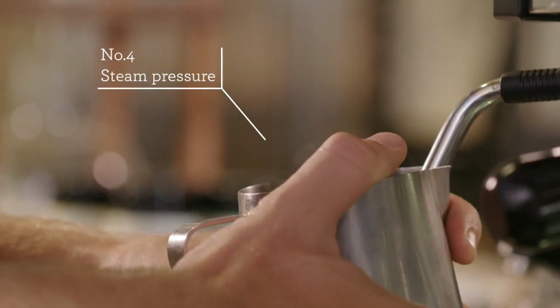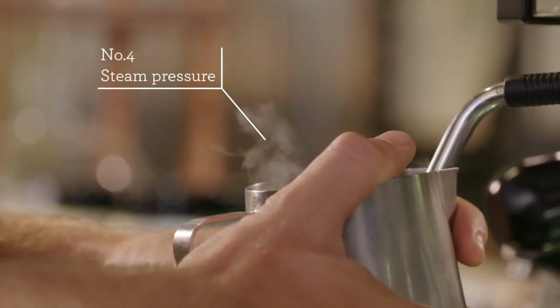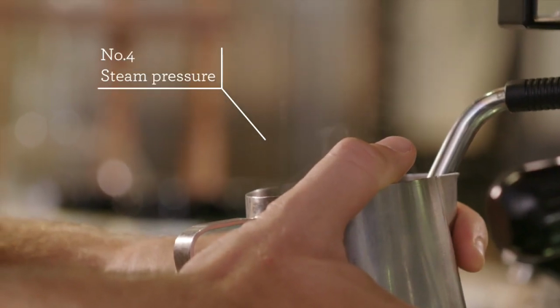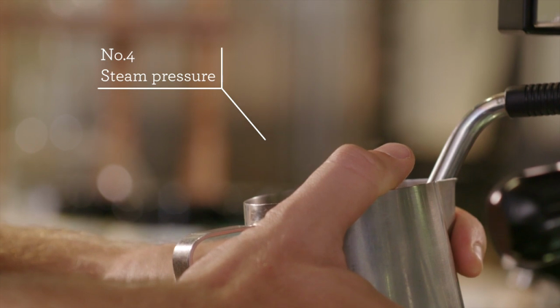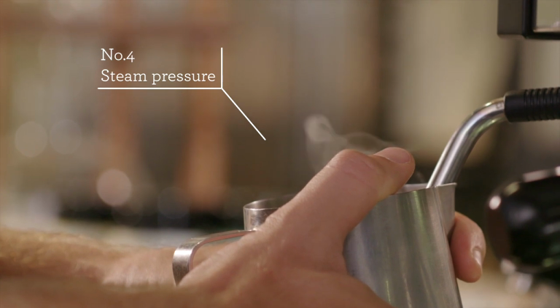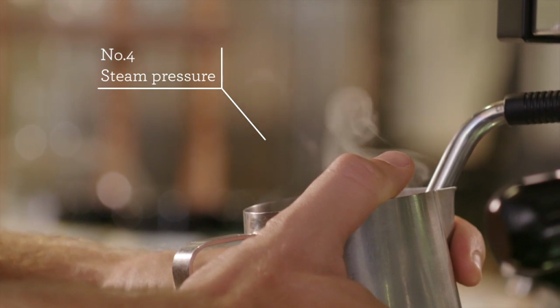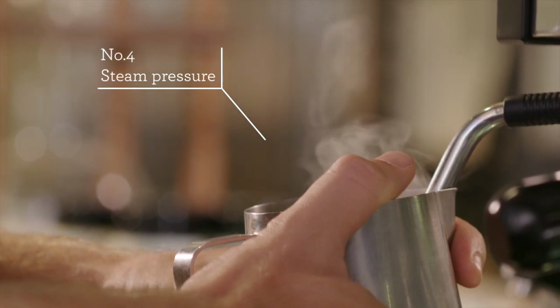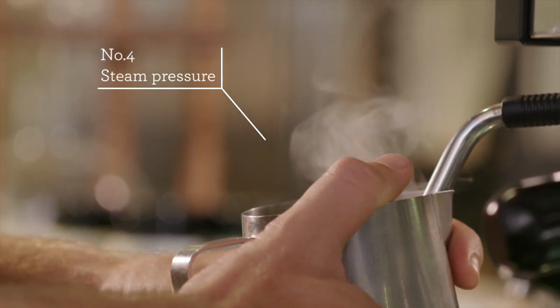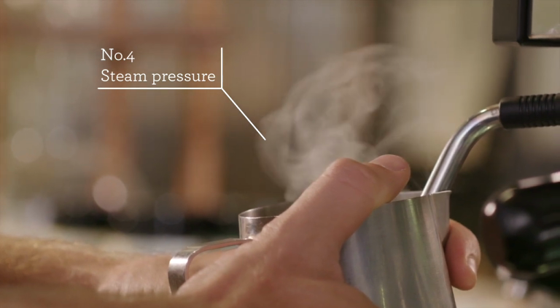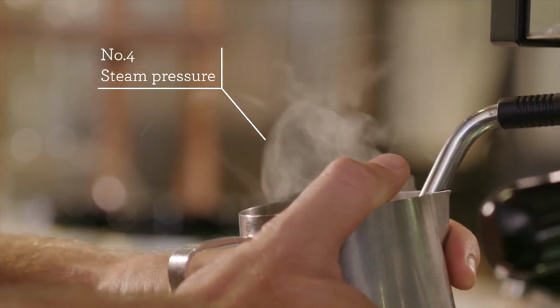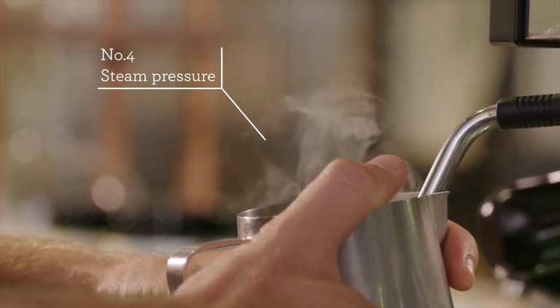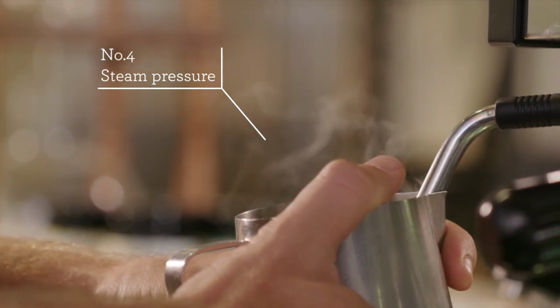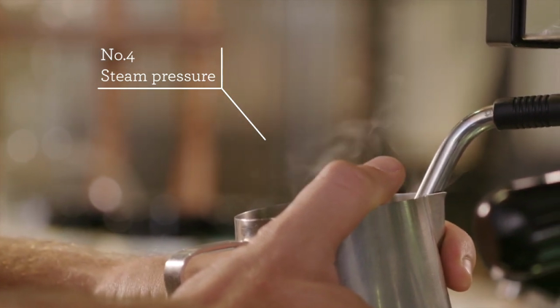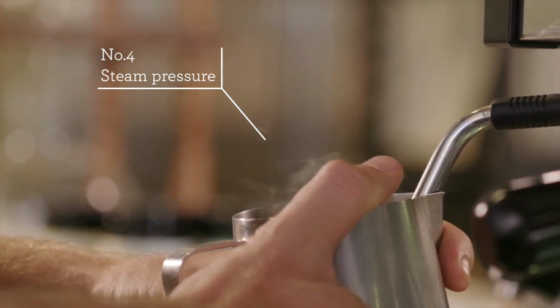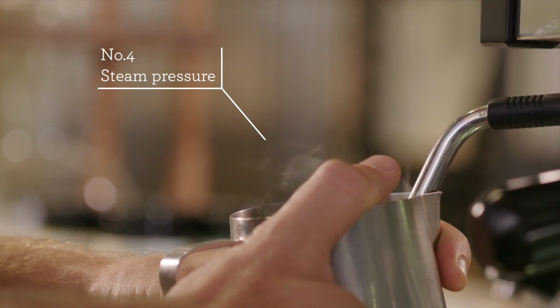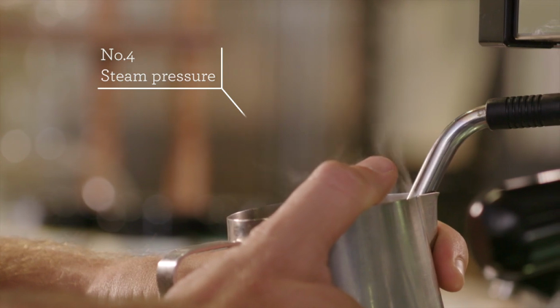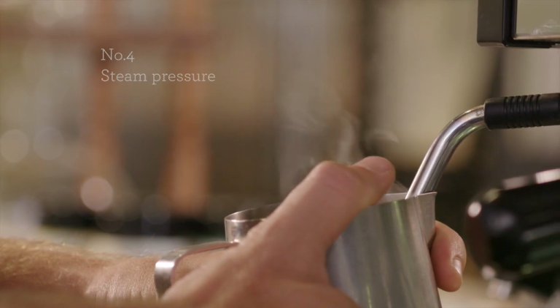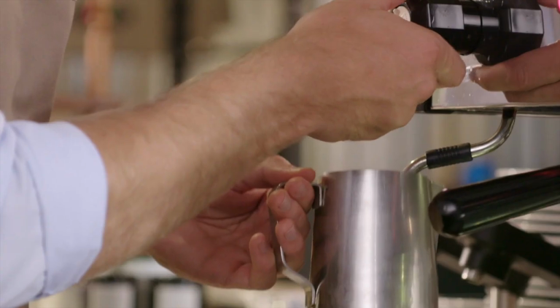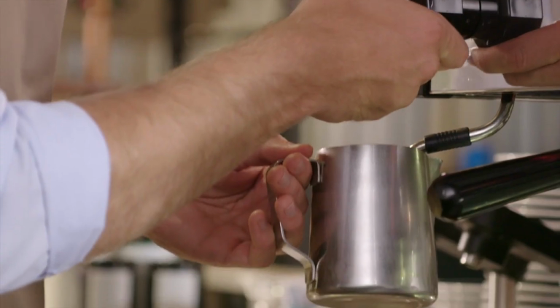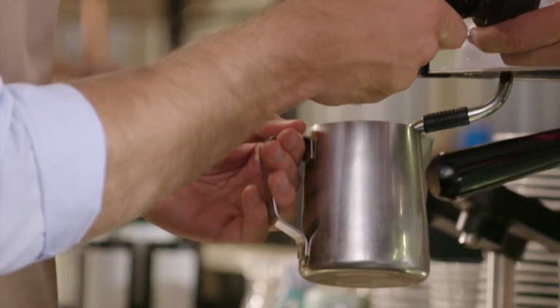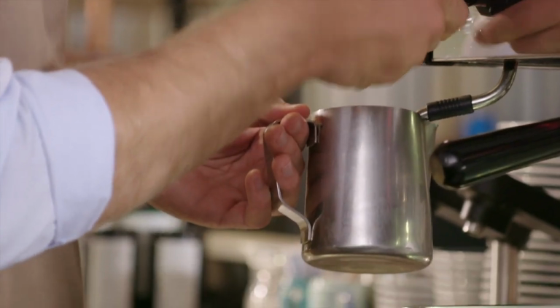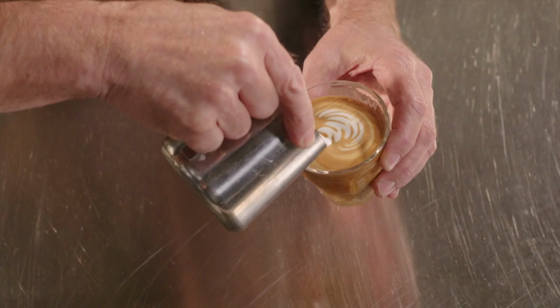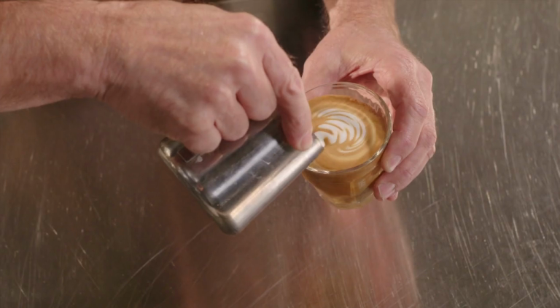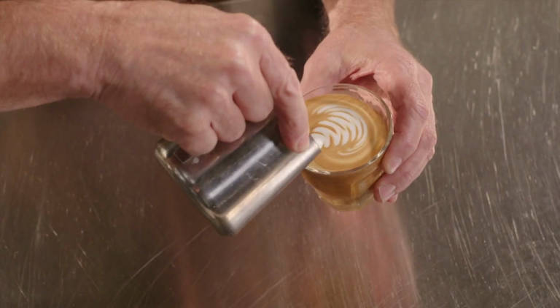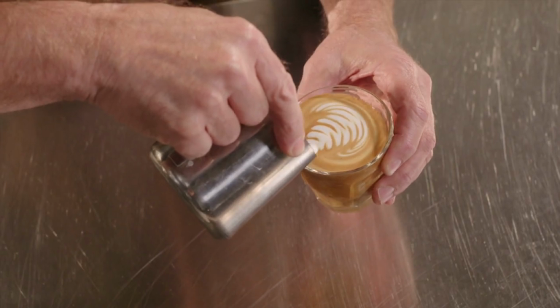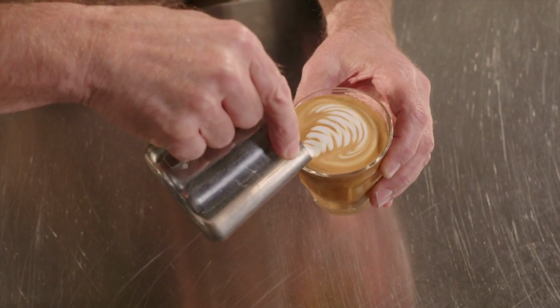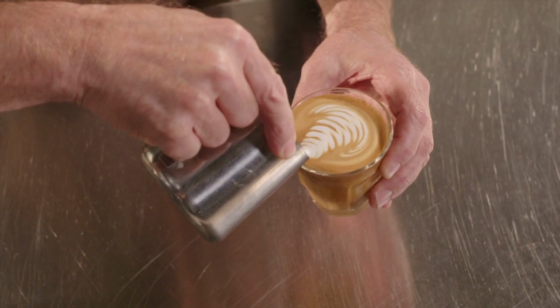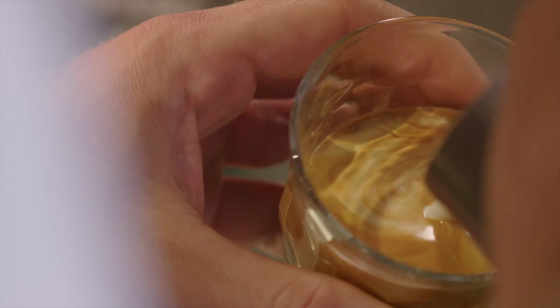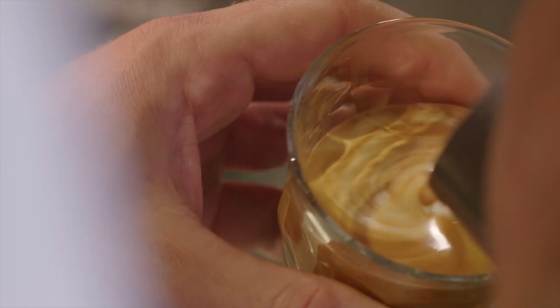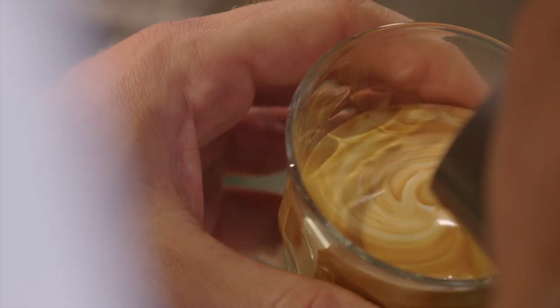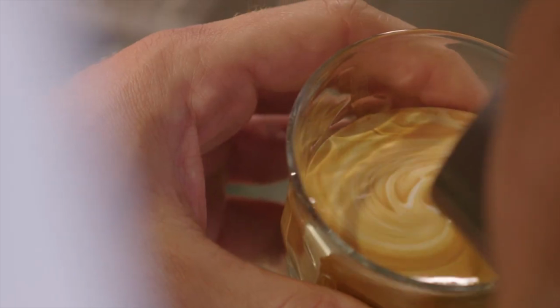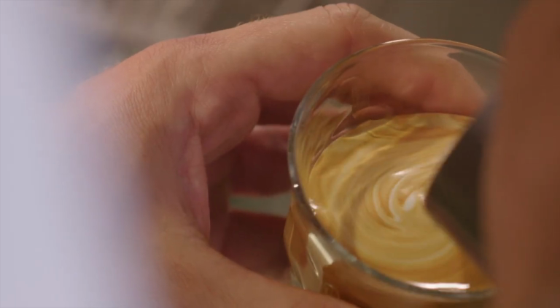The fourth element needed to achieve cafe quality coffee is sufficient steam pressure. Commercial machines generate enough steam pressure to create microfoam — microfoam is made up of thousands of tiny bubbles of textured milk that entrap the oils of the espresso and create a sweet, balanced espresso flavor.